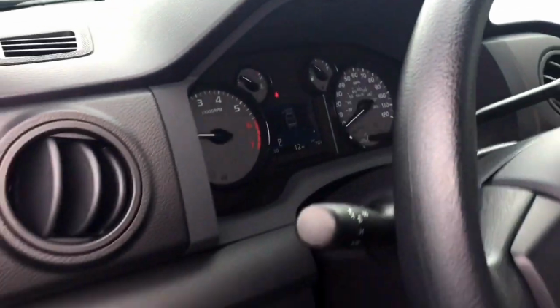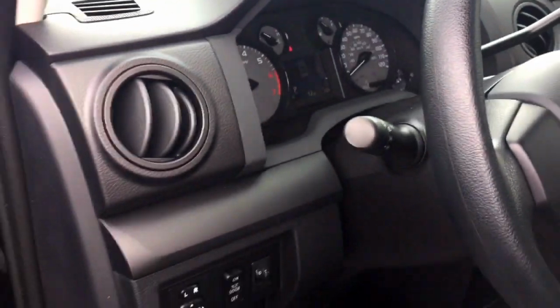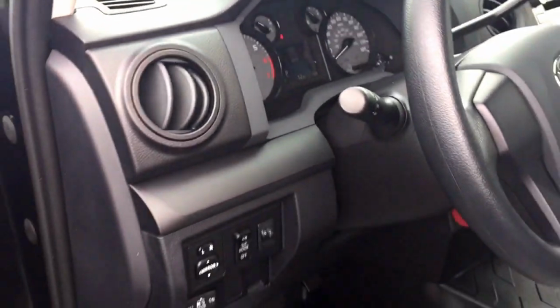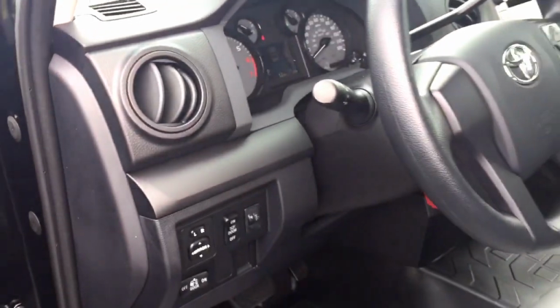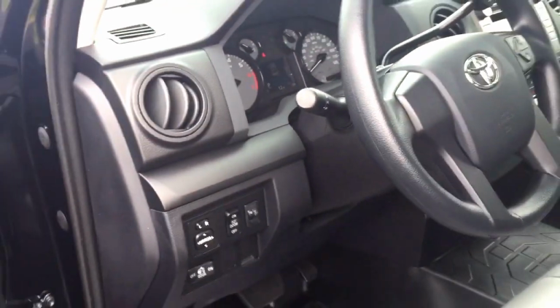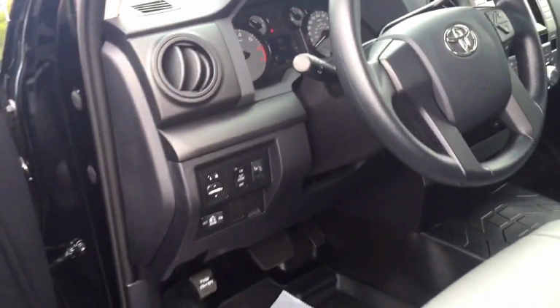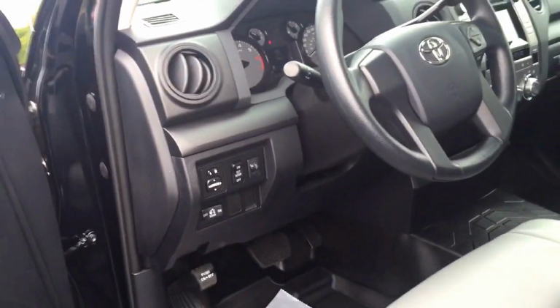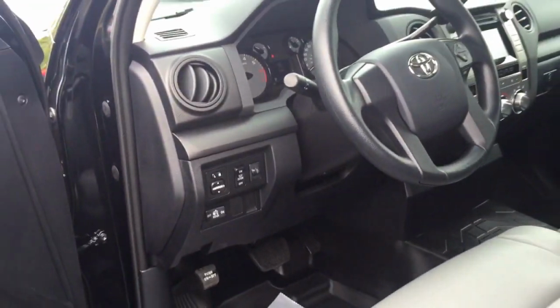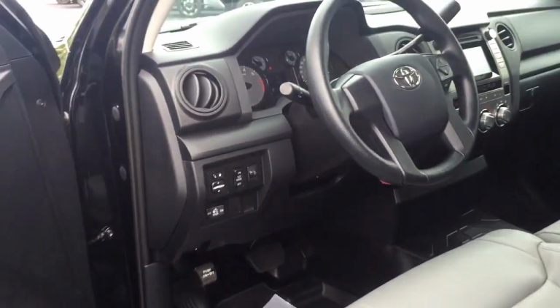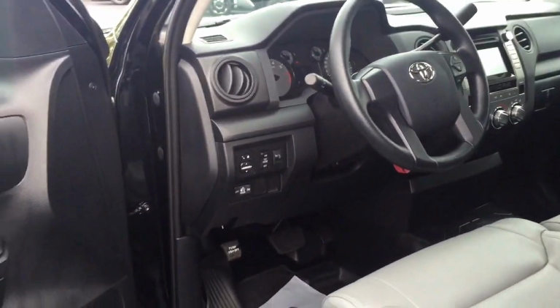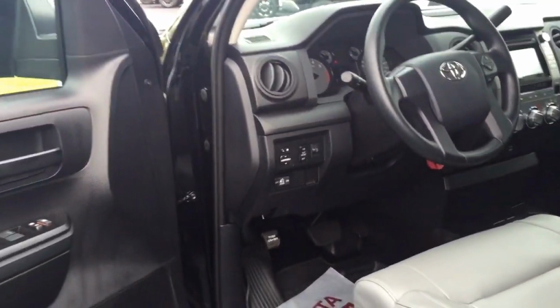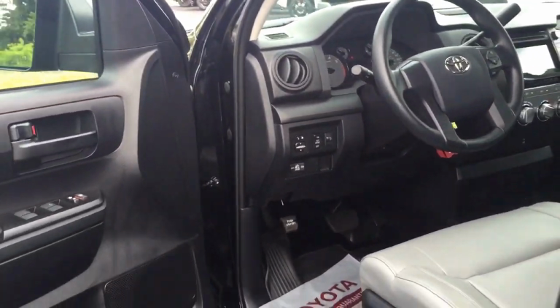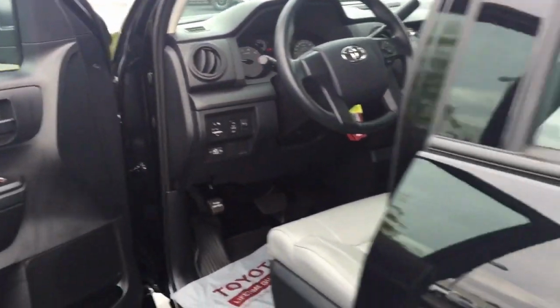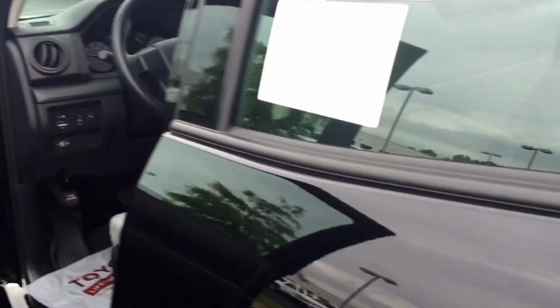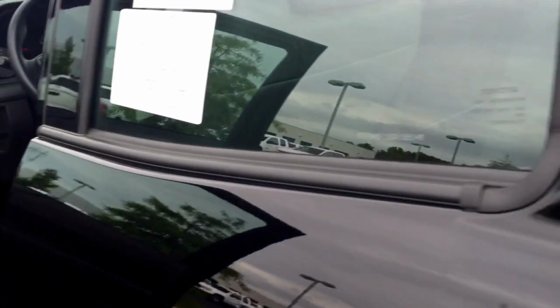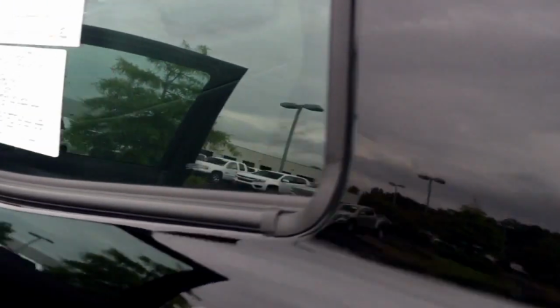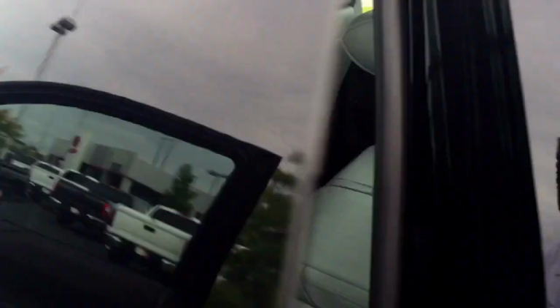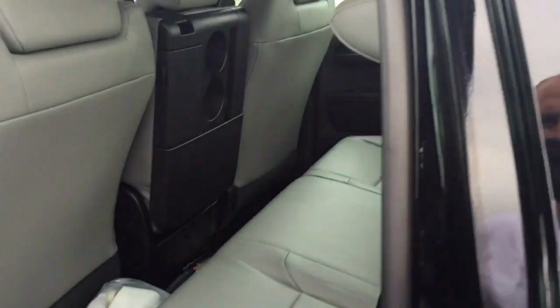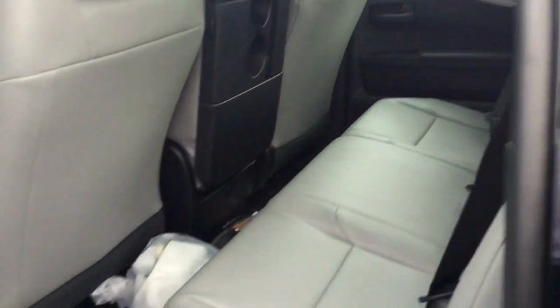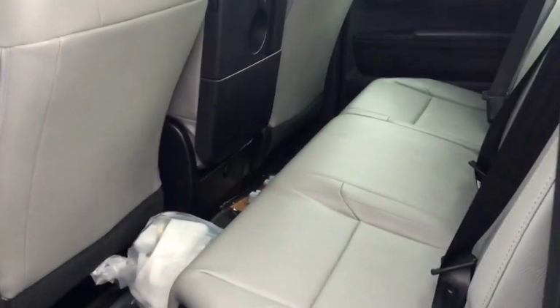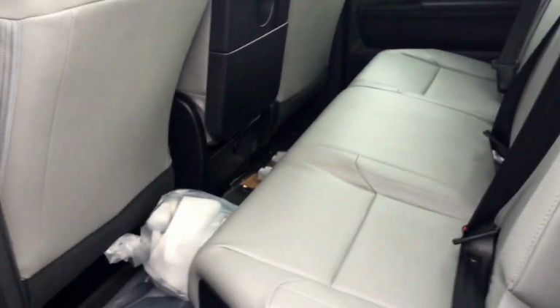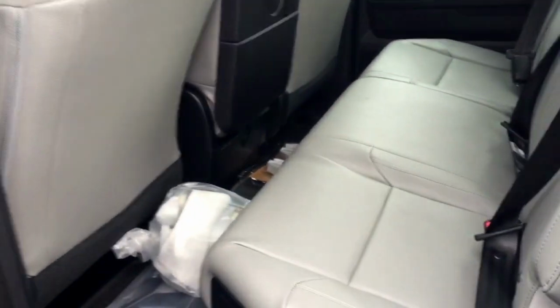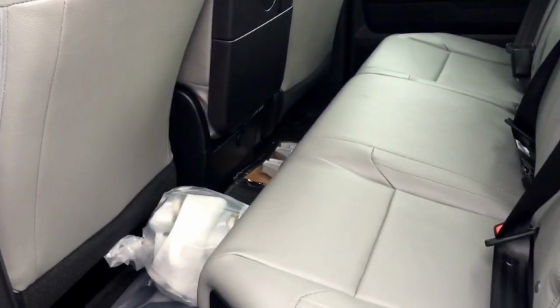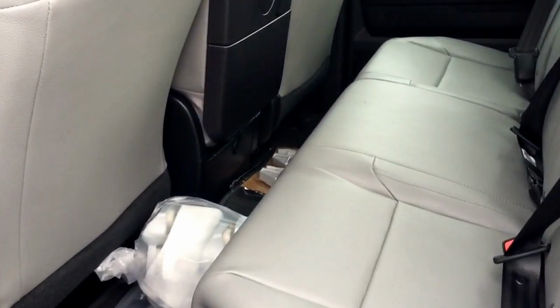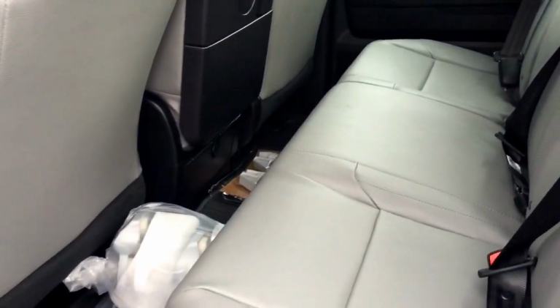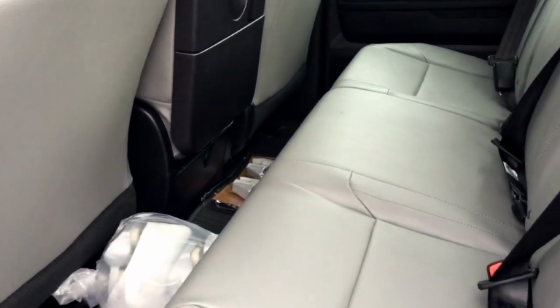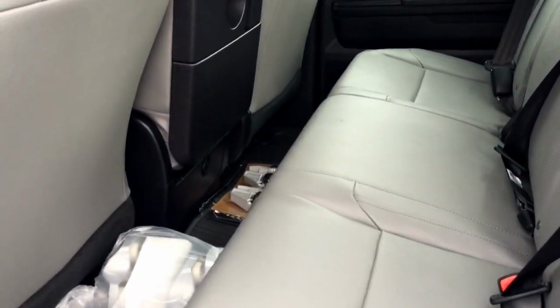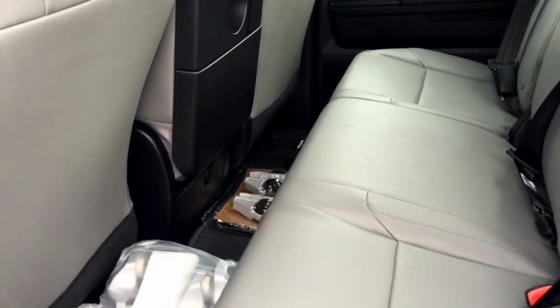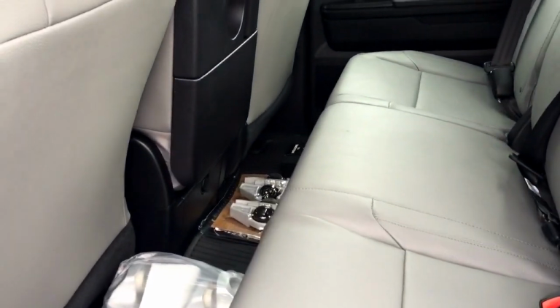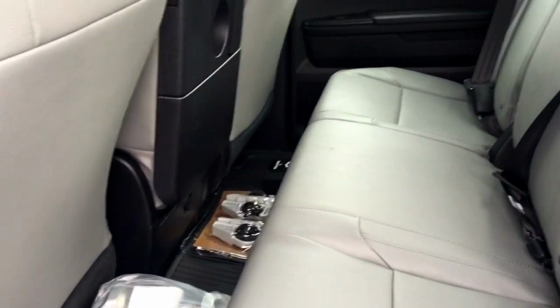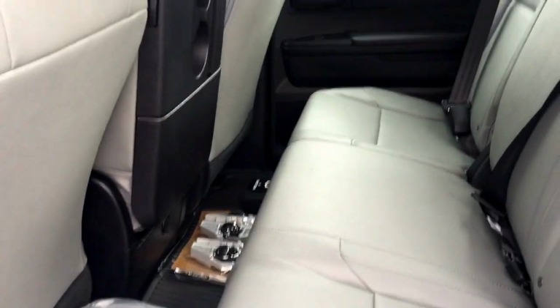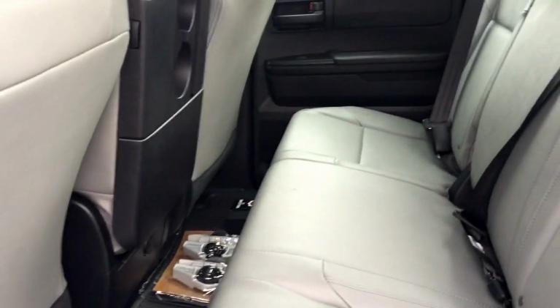It just came in a couple days ago. It has a full back seat so you can fit up to six people inside.